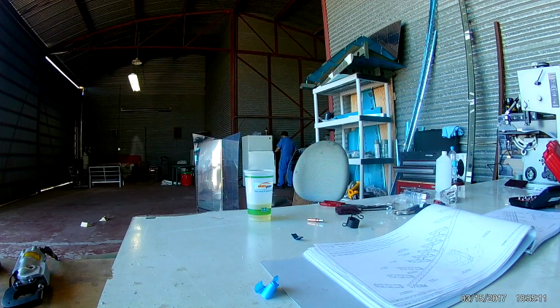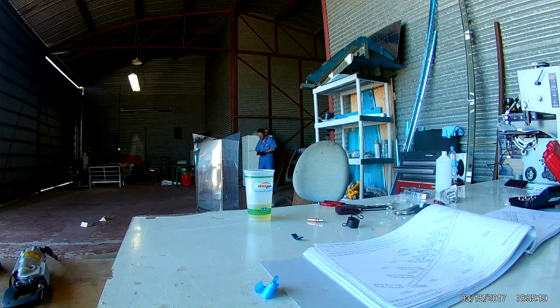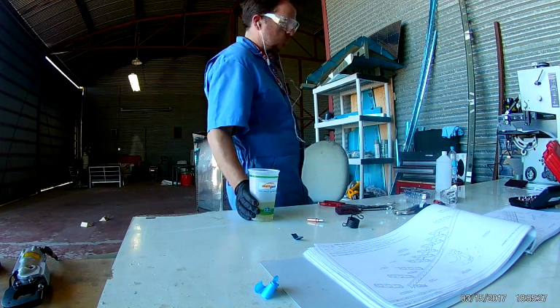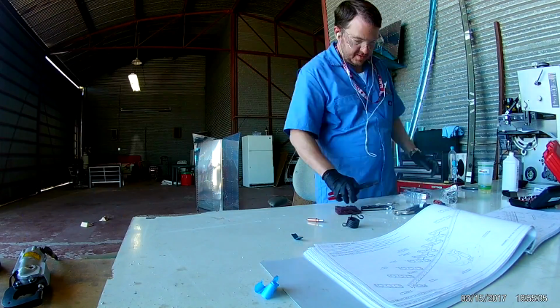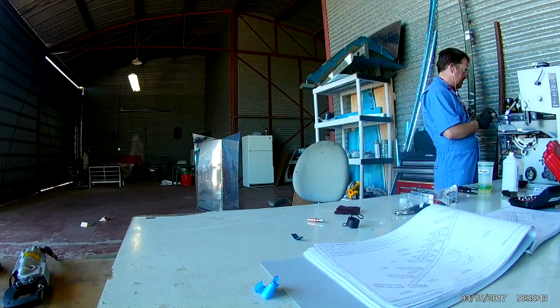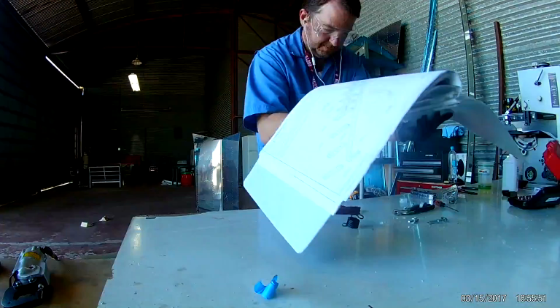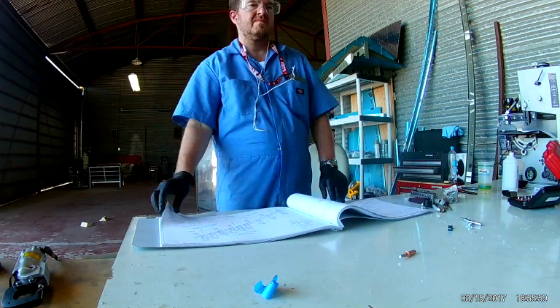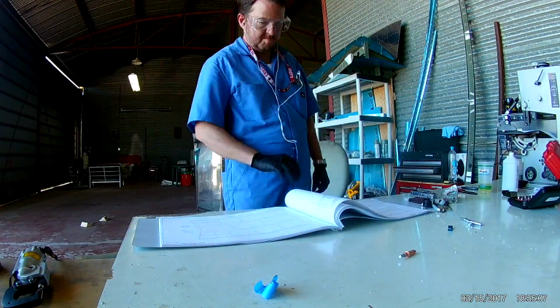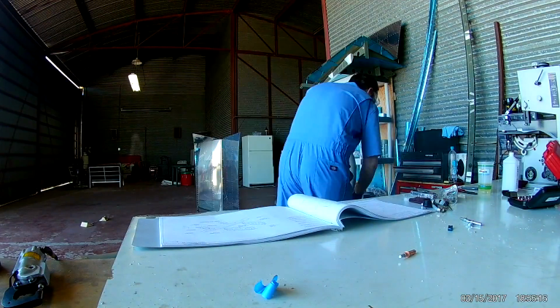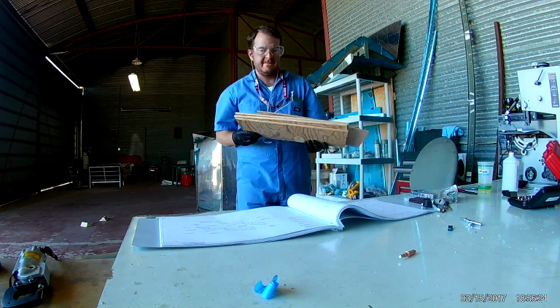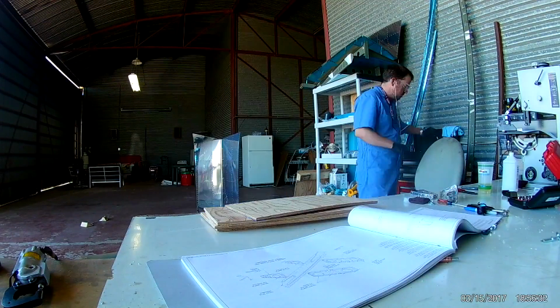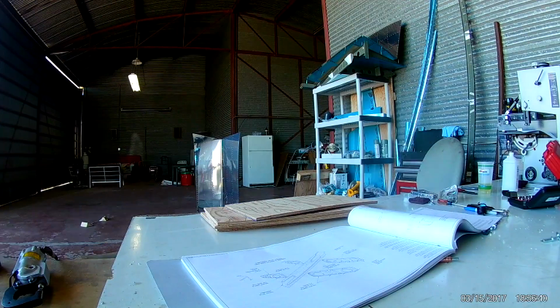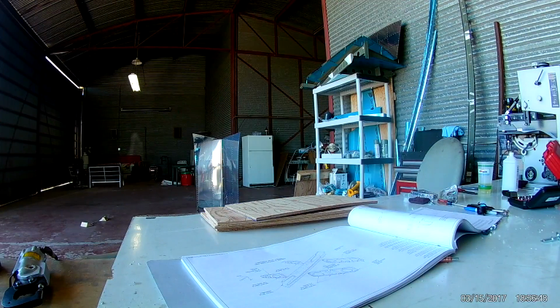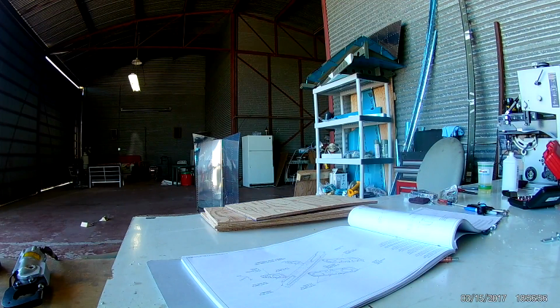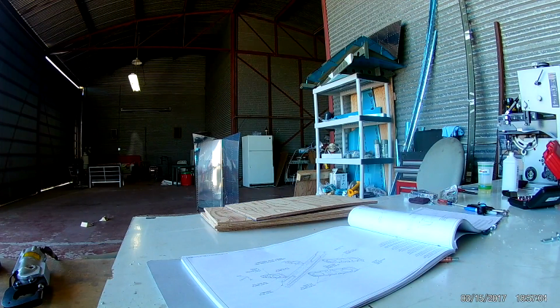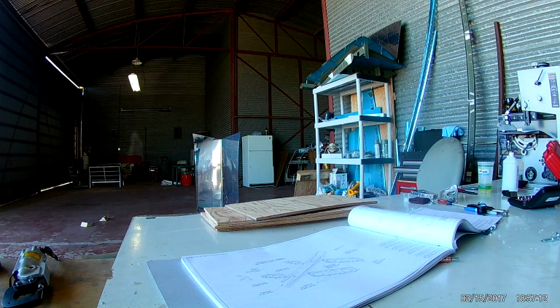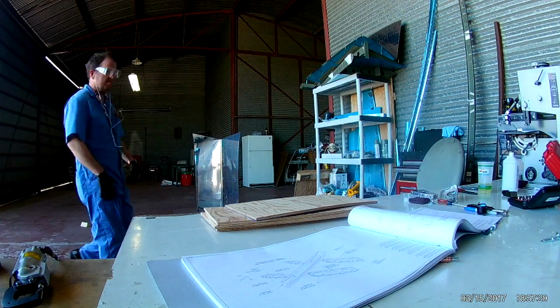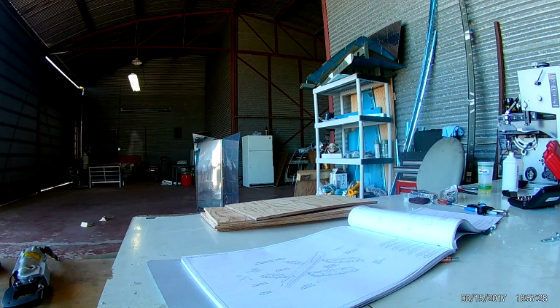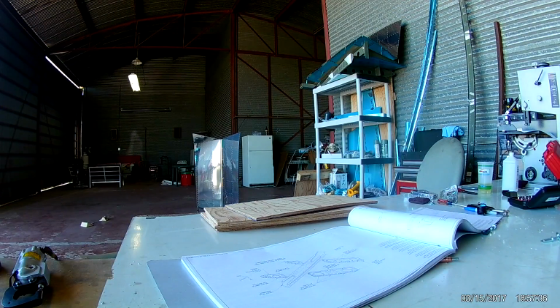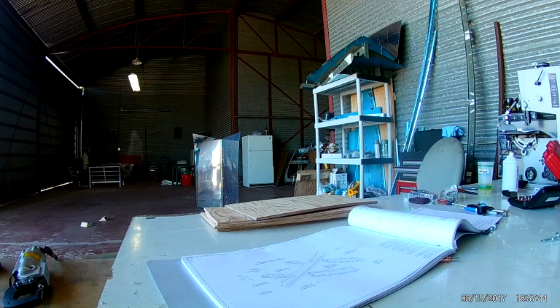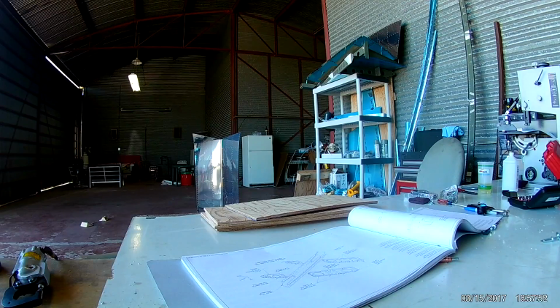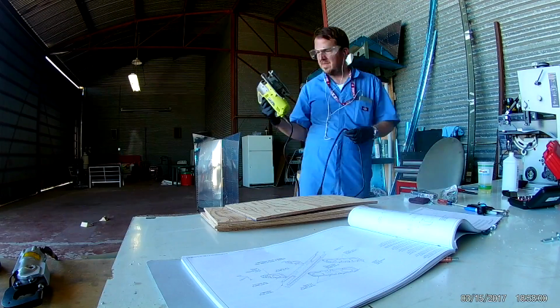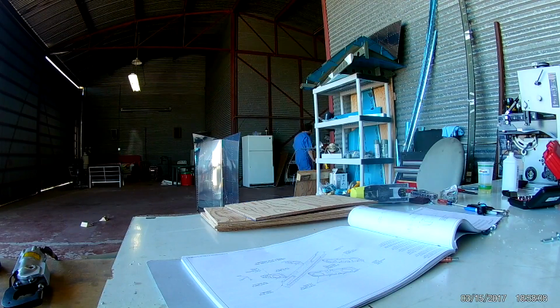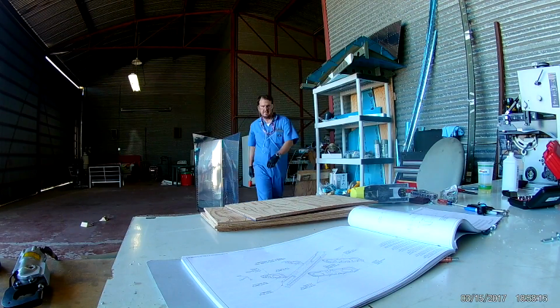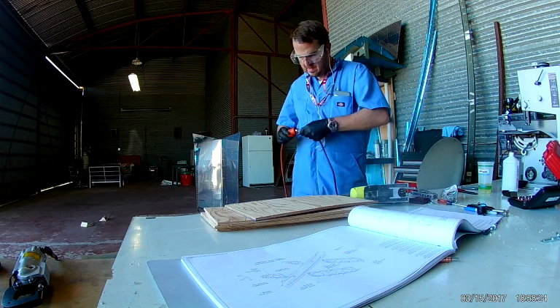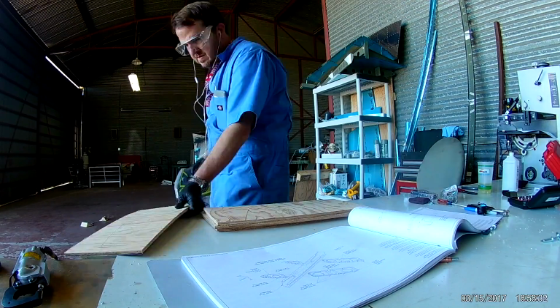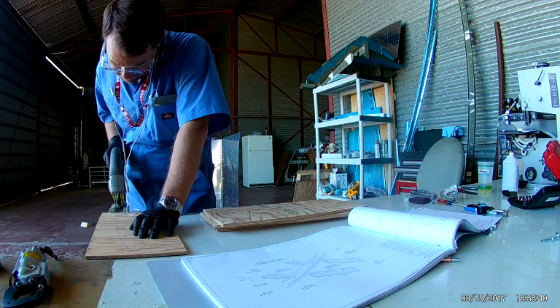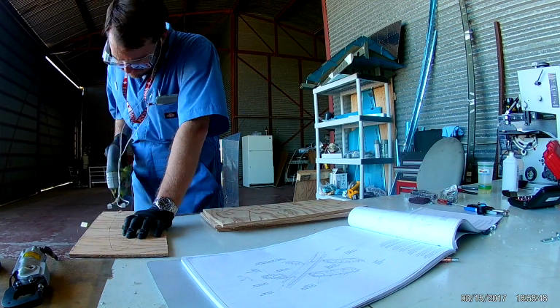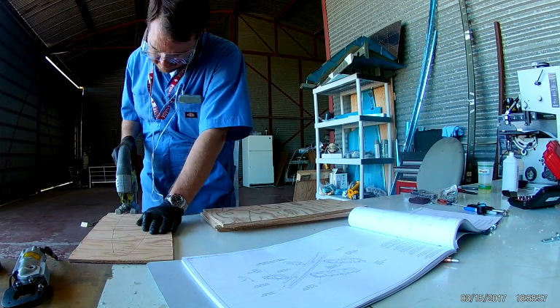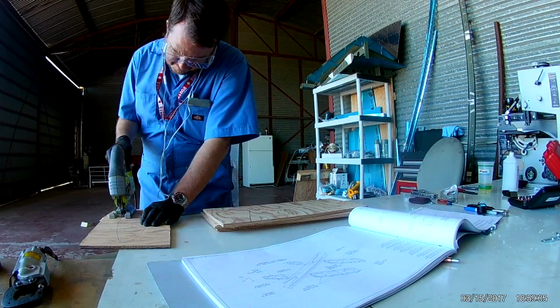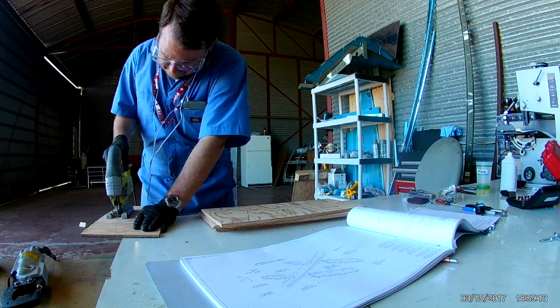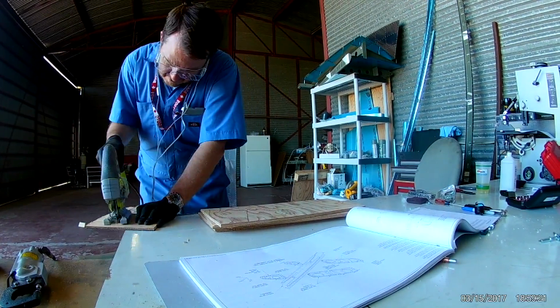And now I guess it's chardonnay time. So now that all the ribs are attached to the front spar, before I can do anything else I have to have the cradle ready, and I've been putting this off.